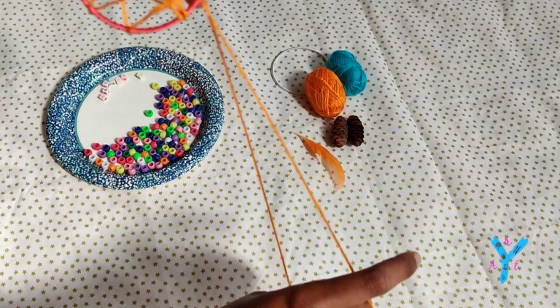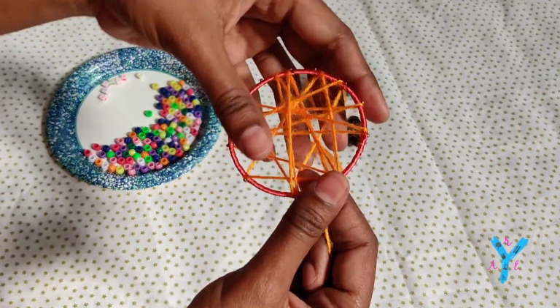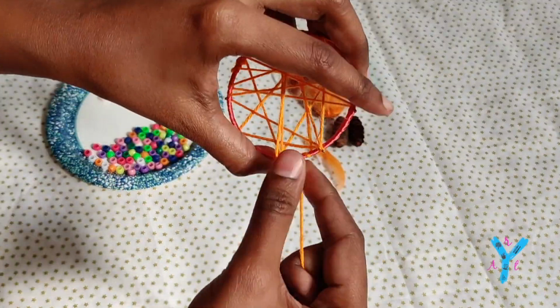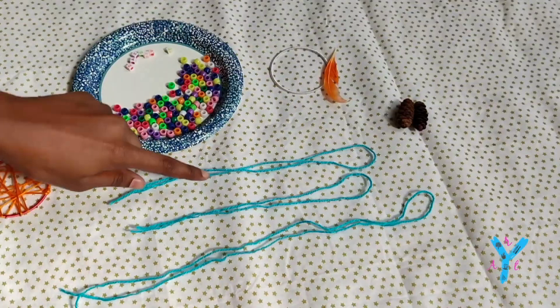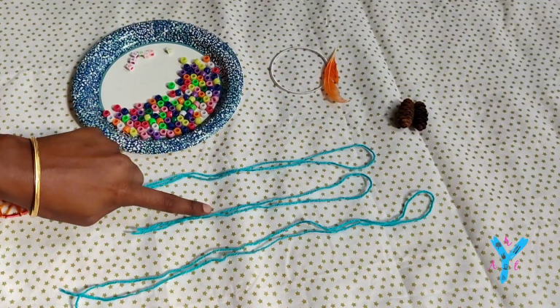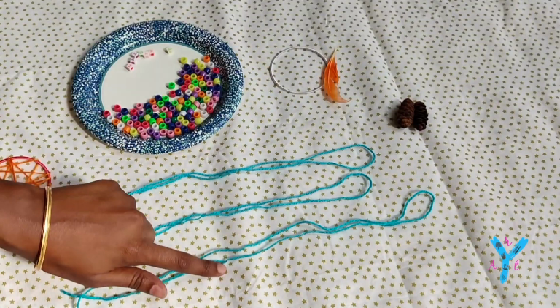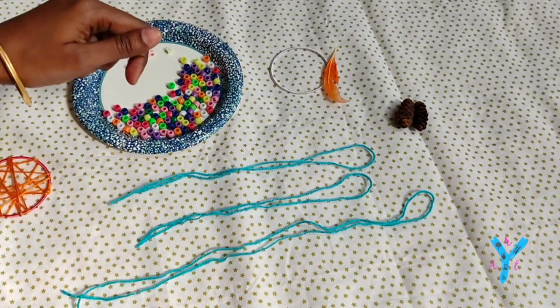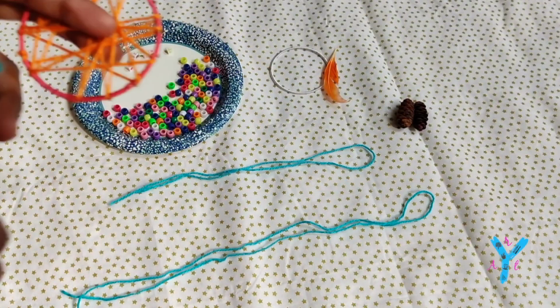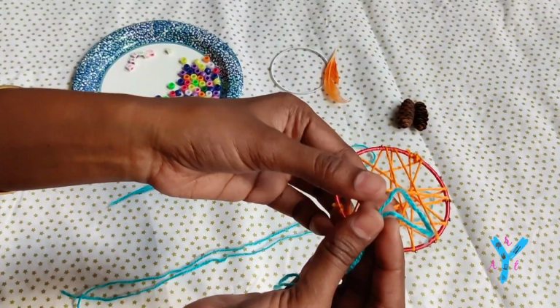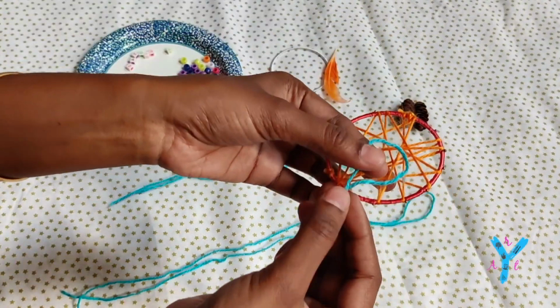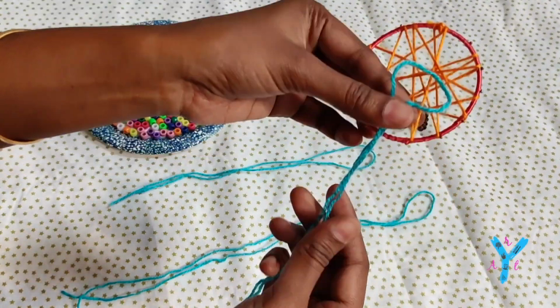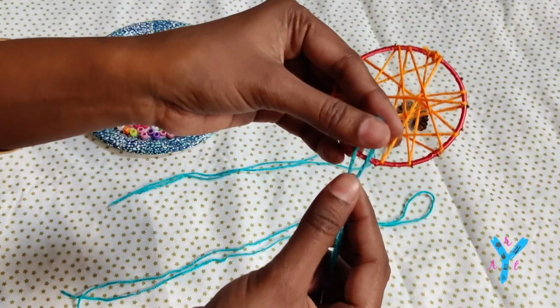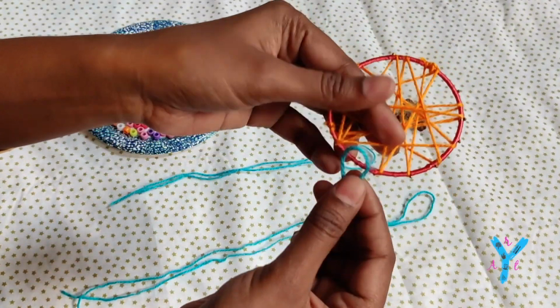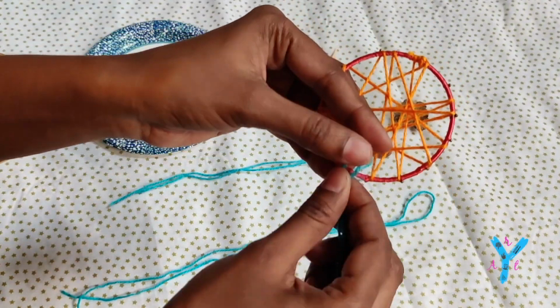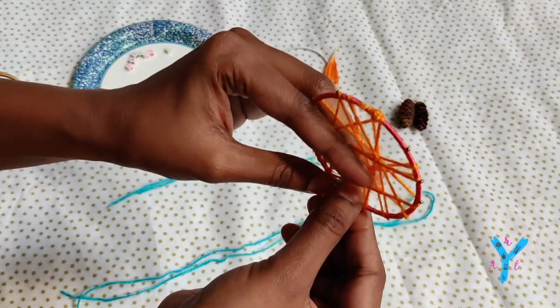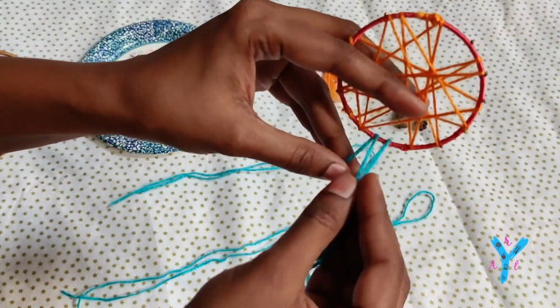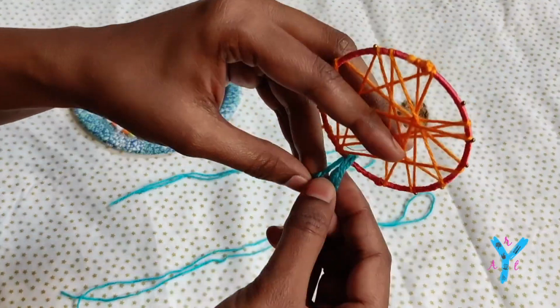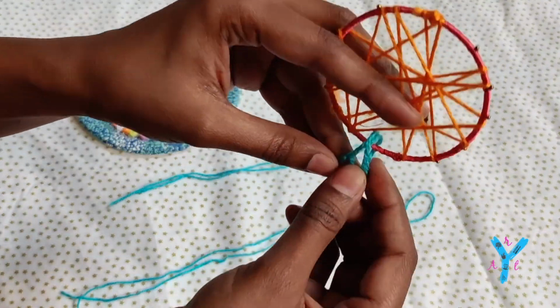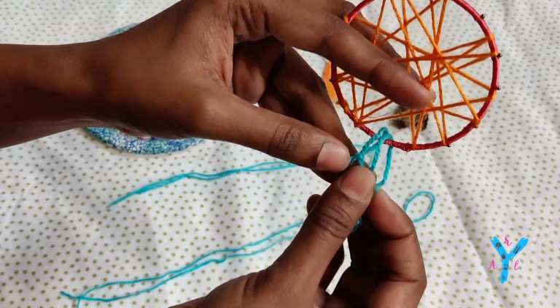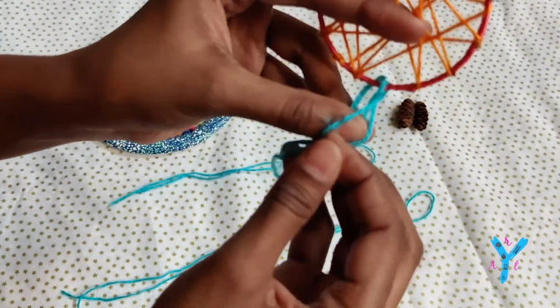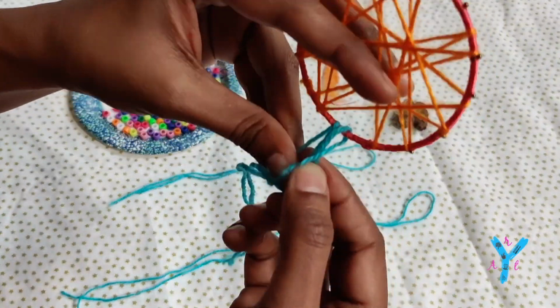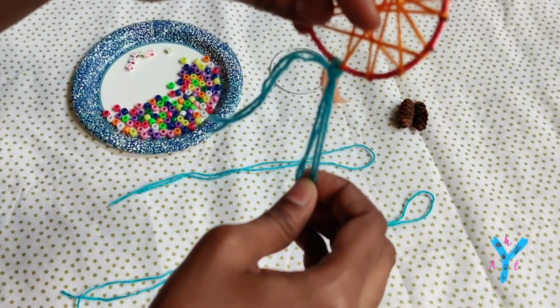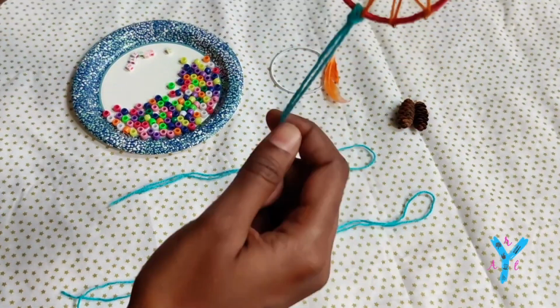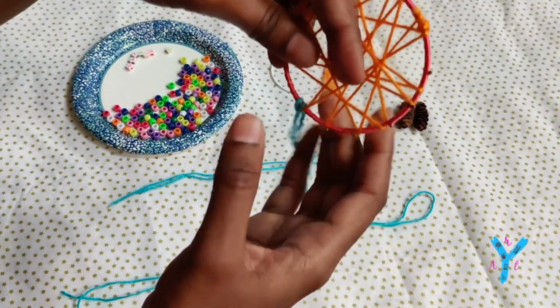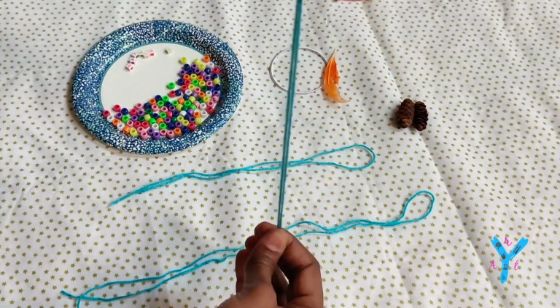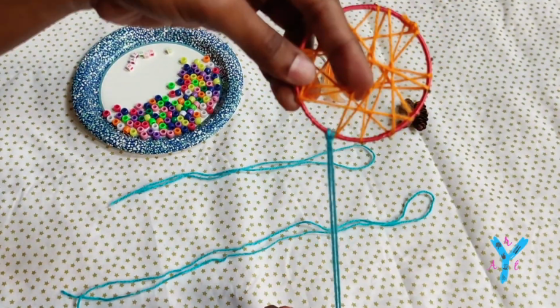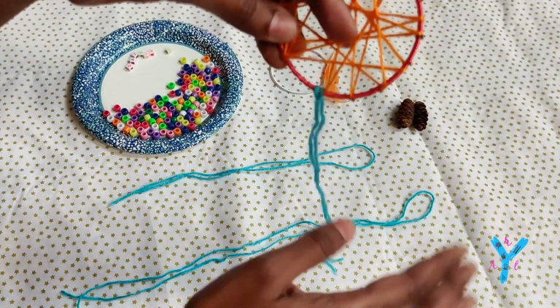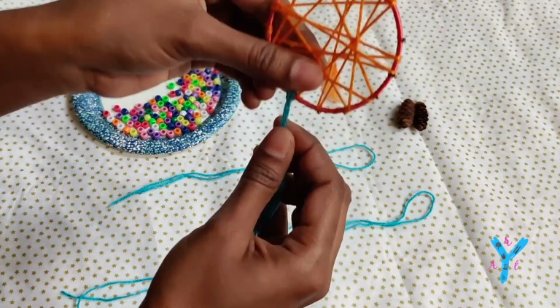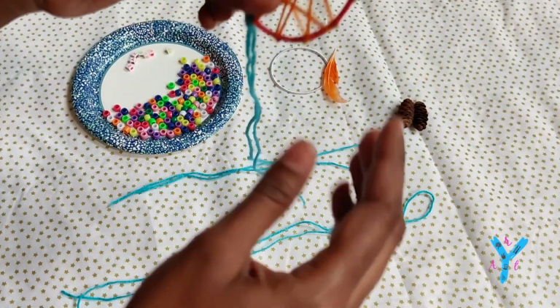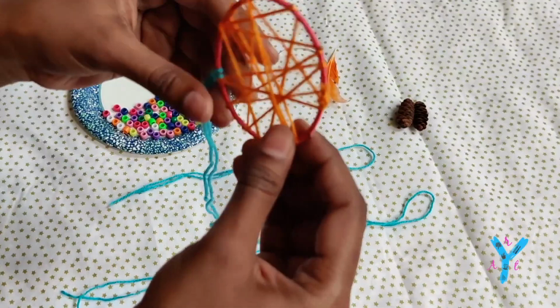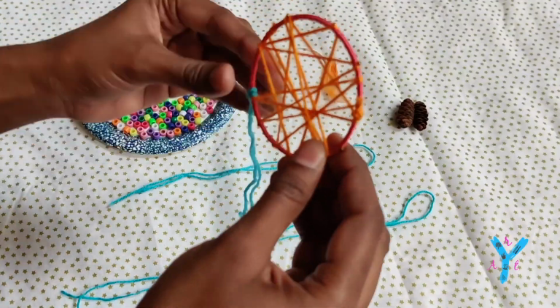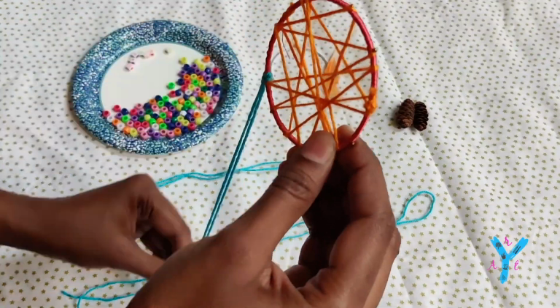Cut the thread into small, equal lengths — all the same length. If you want to insert the thread in the knot, you can do so. This will make it a bit more neat.